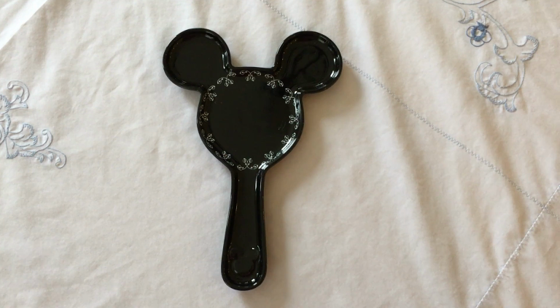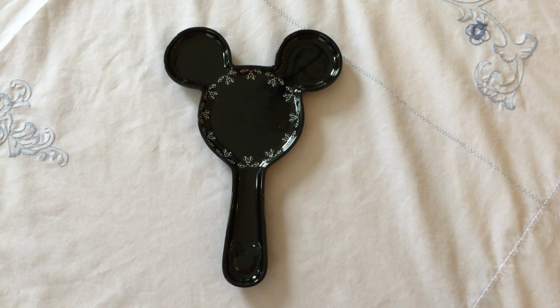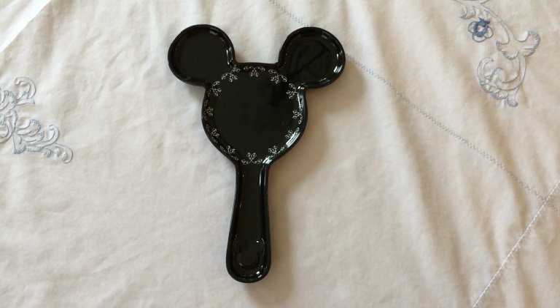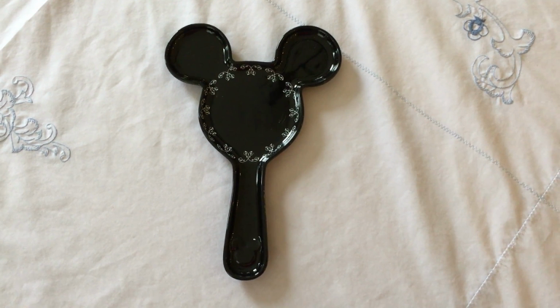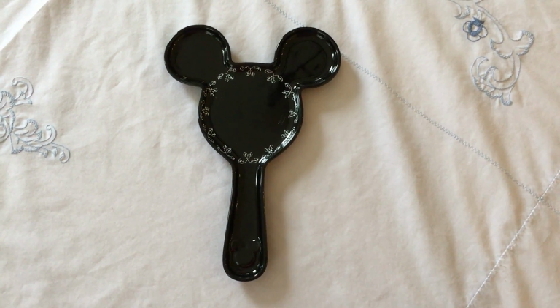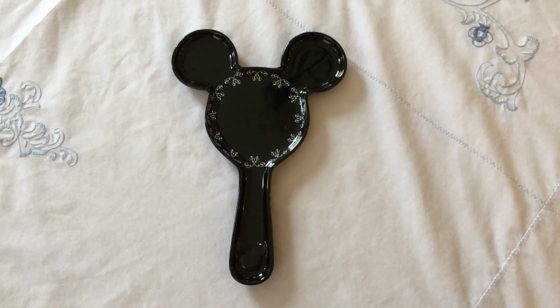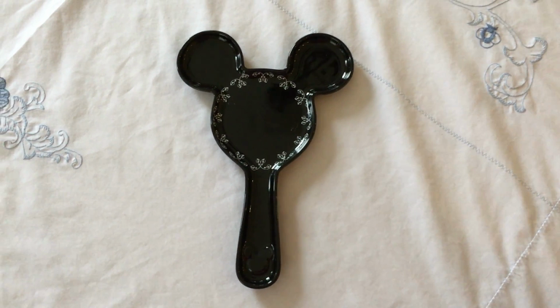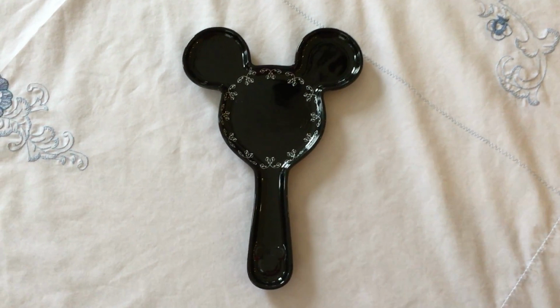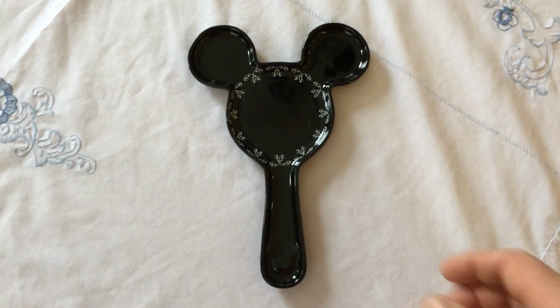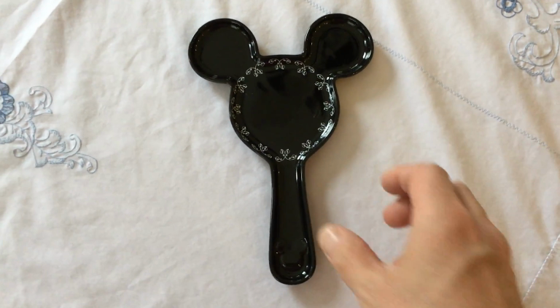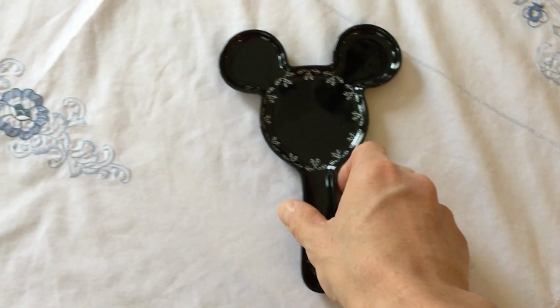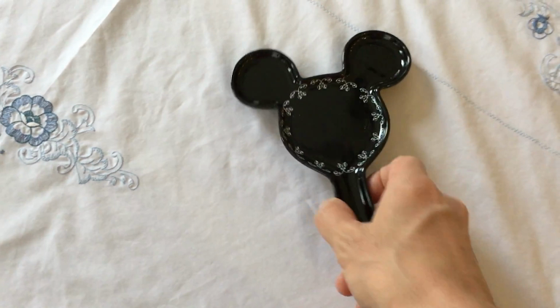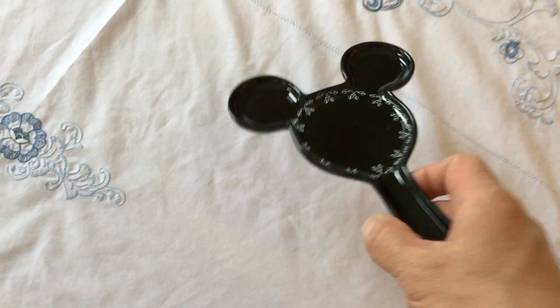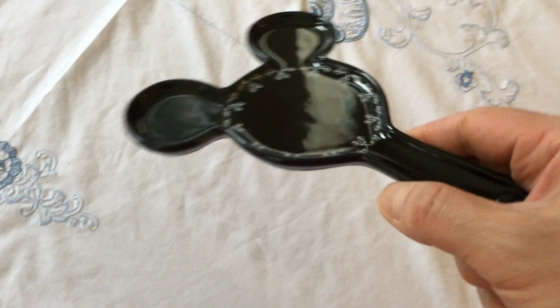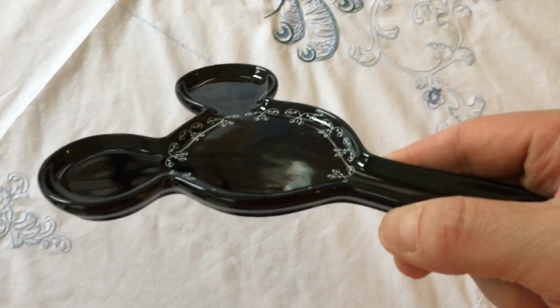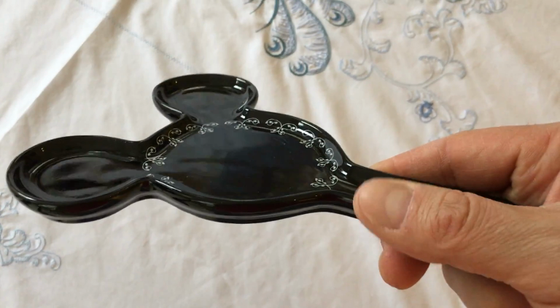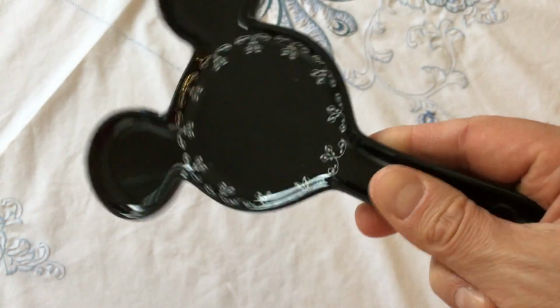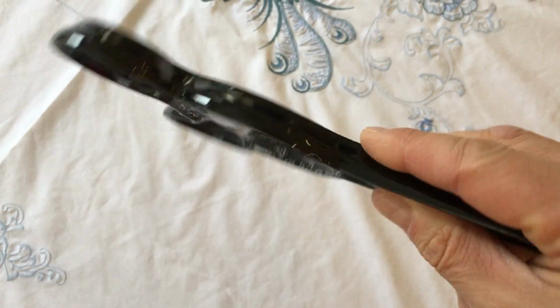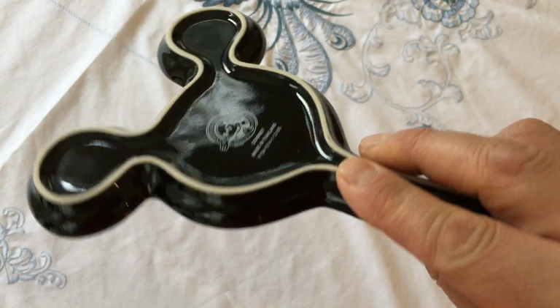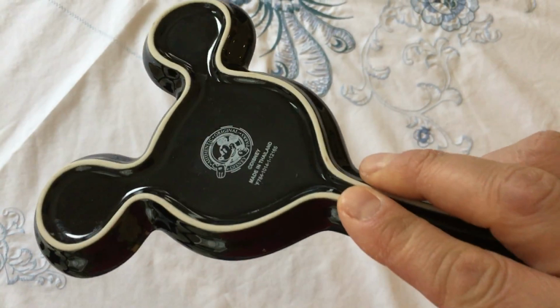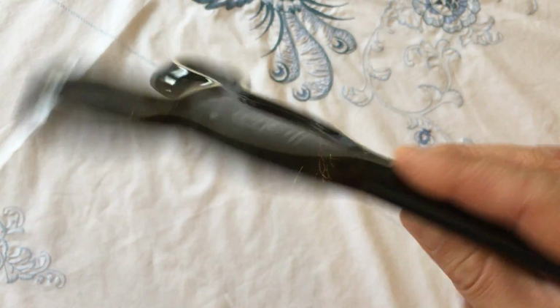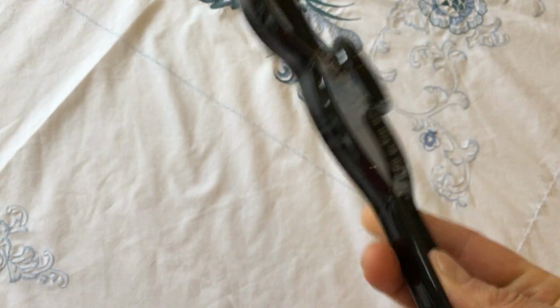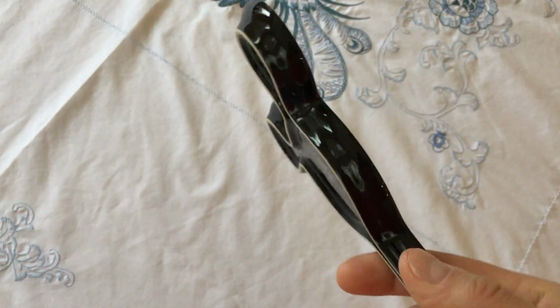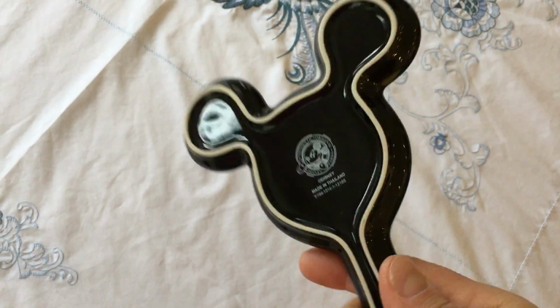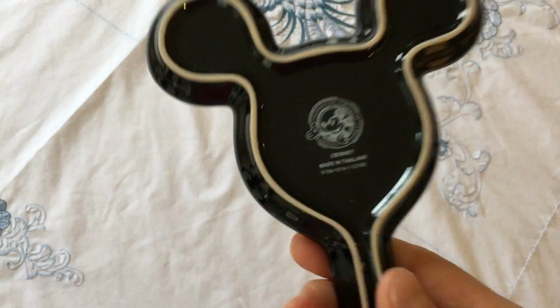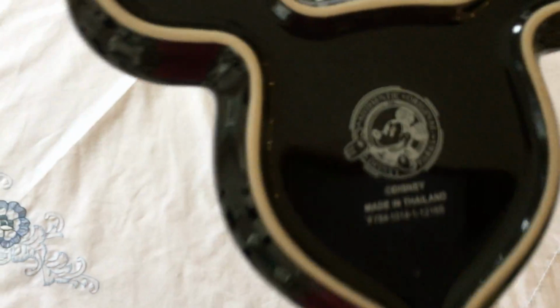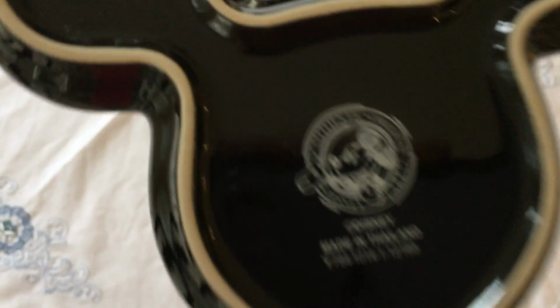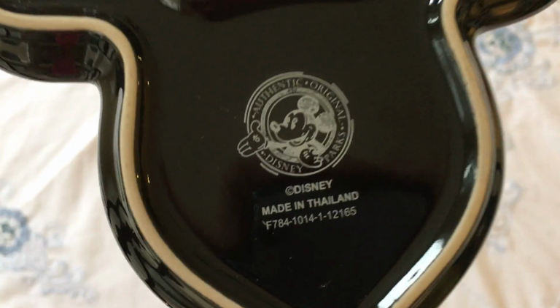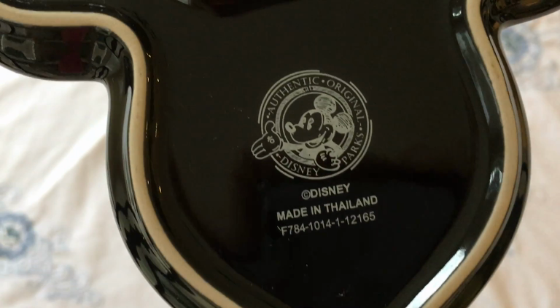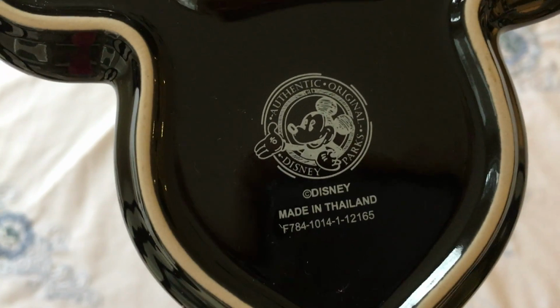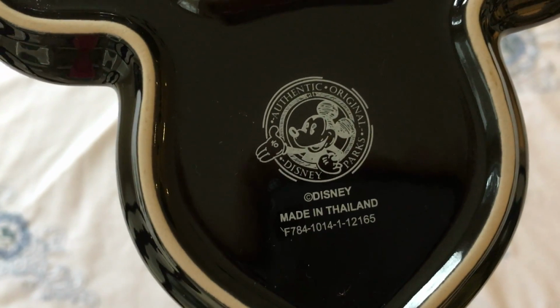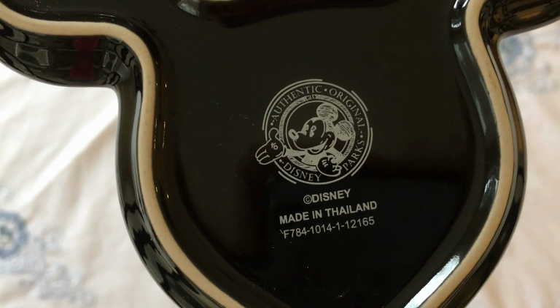We got this one here at Disney. It's where you put your dirty utensils while stirring soup etc. on the stove. You can see there it is.